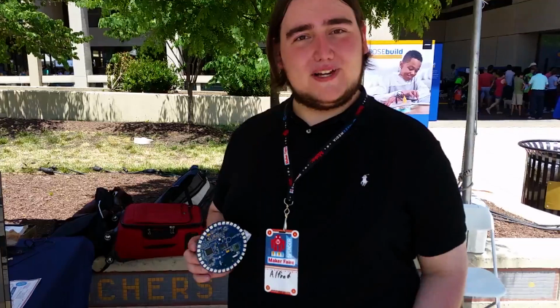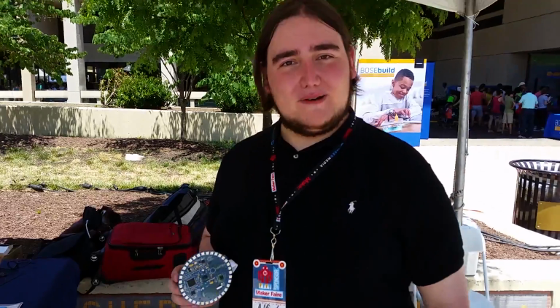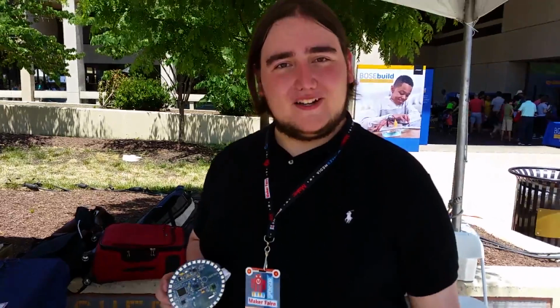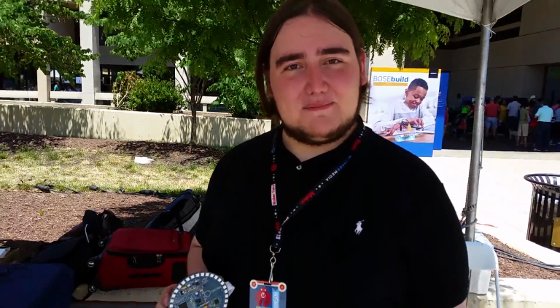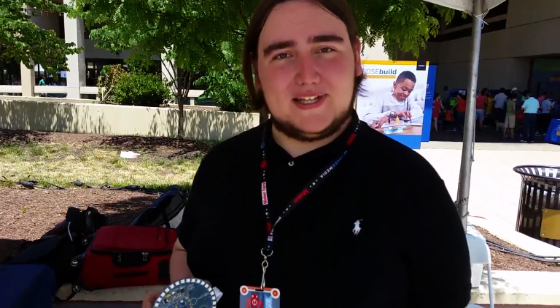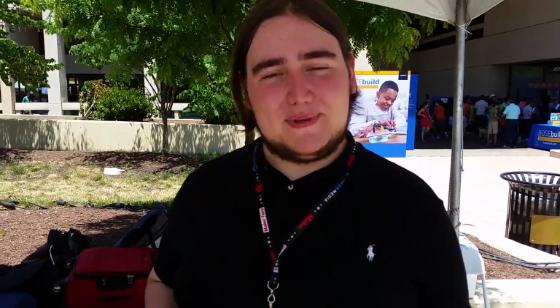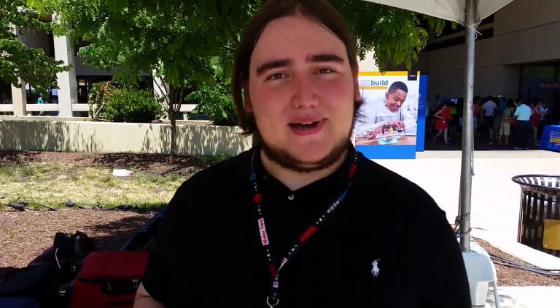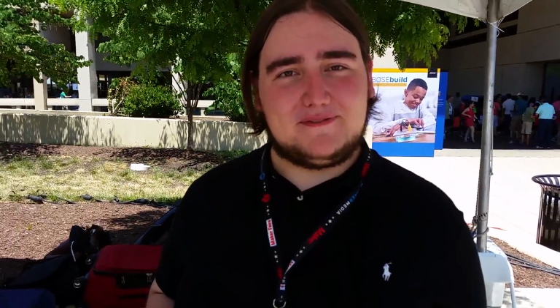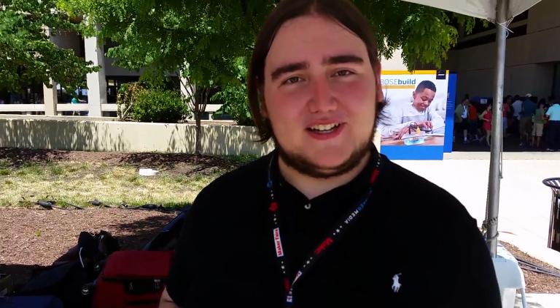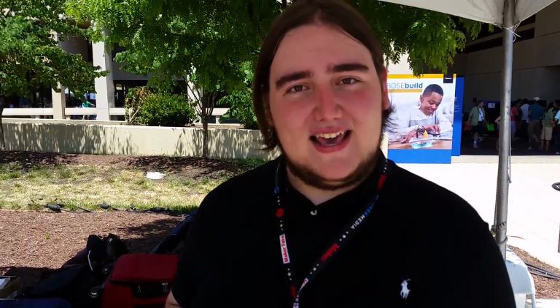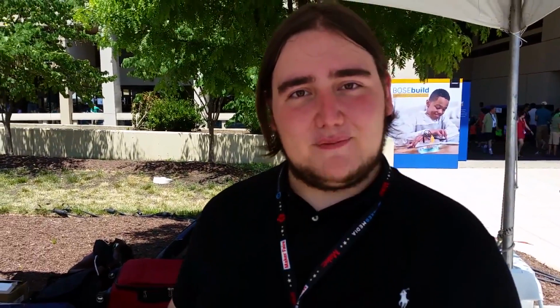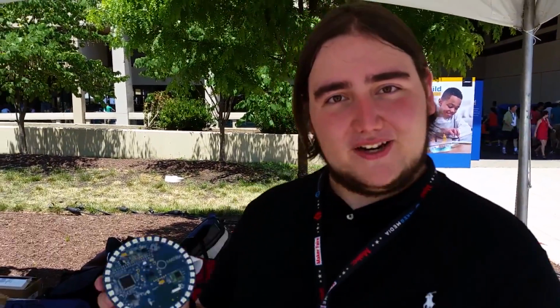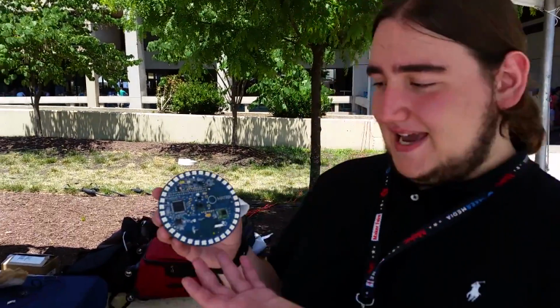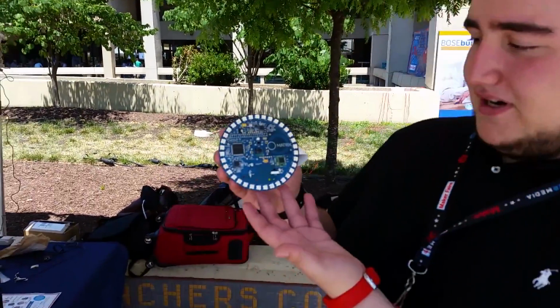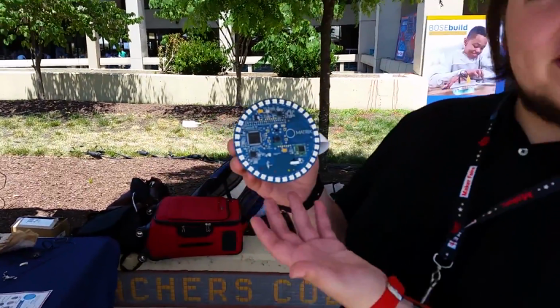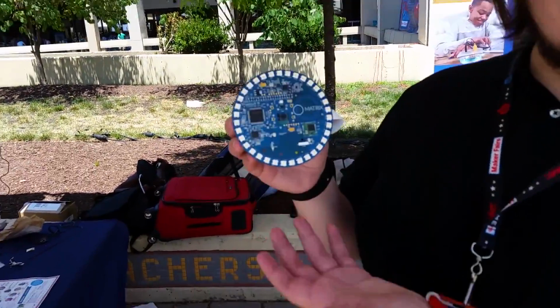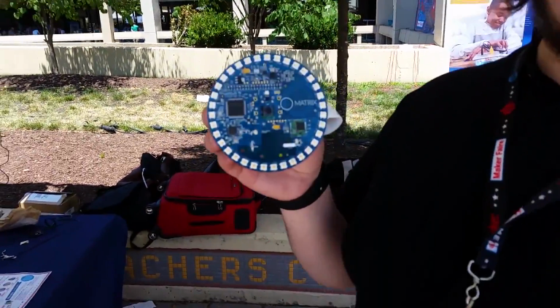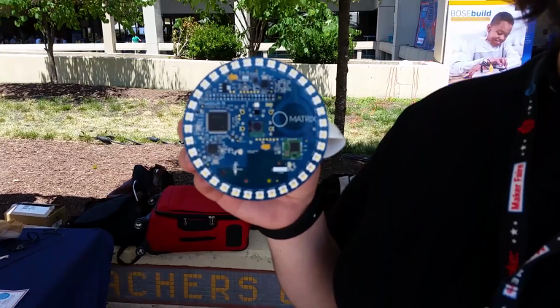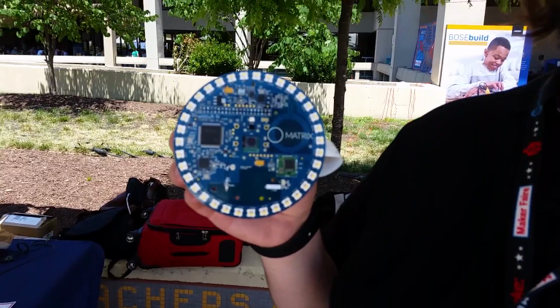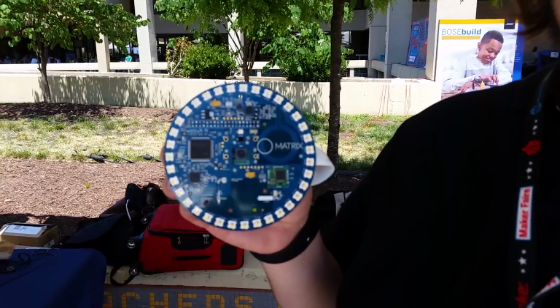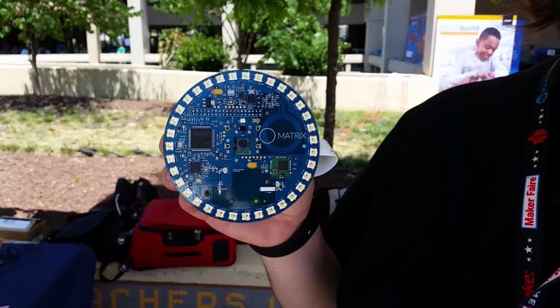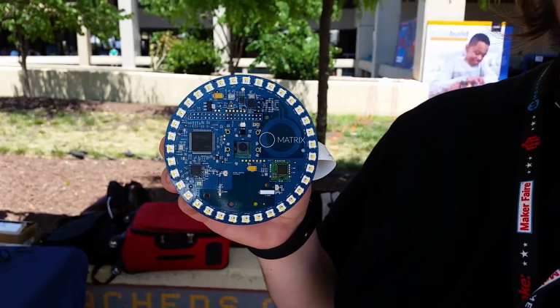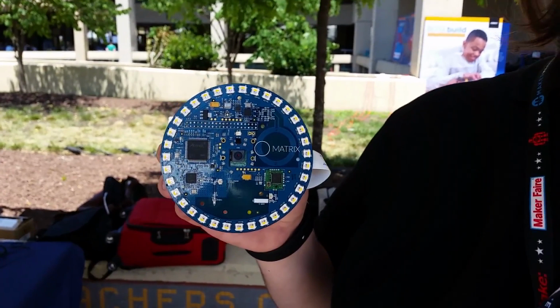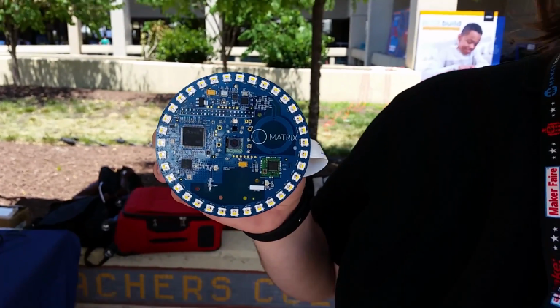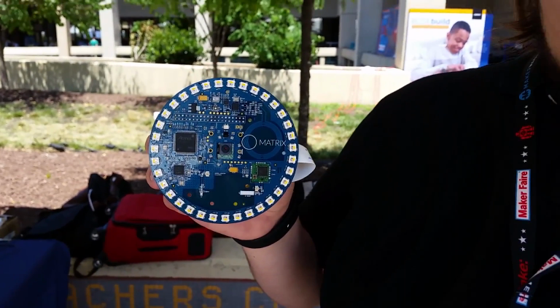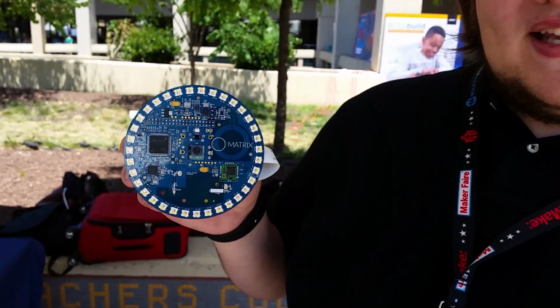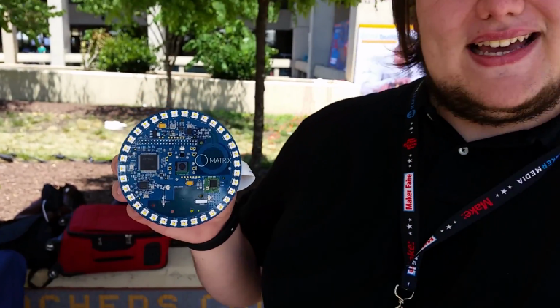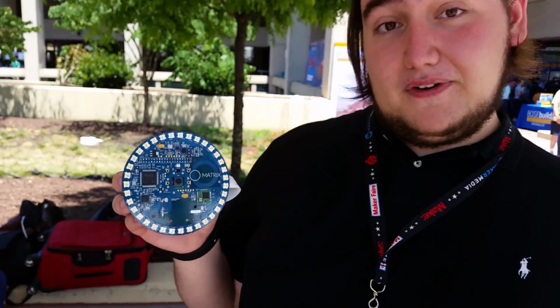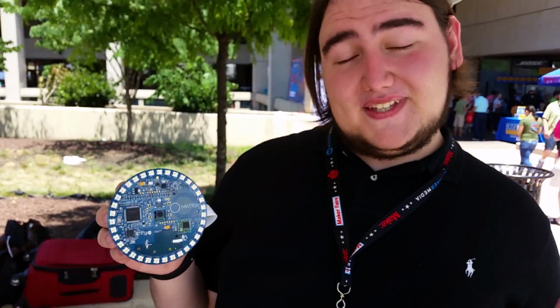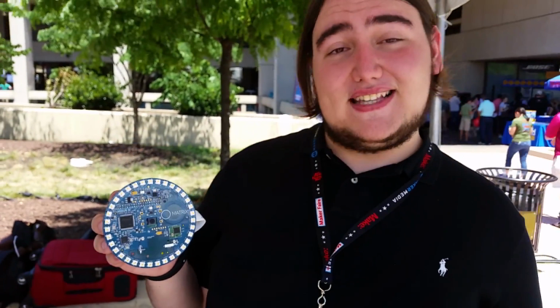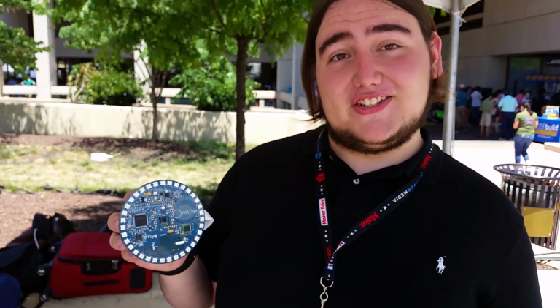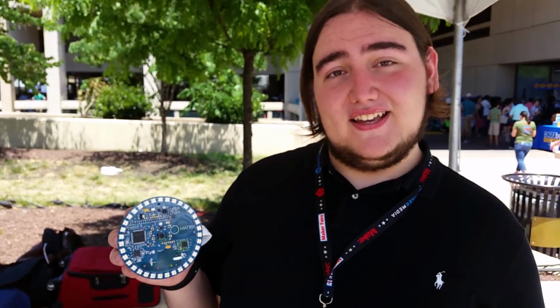We have a company called Unmobilize based in Miami, Florida, and right here we have our device called the Matrix Creator. It's a Raspberry Pi shield that has over 15 sensors in it.